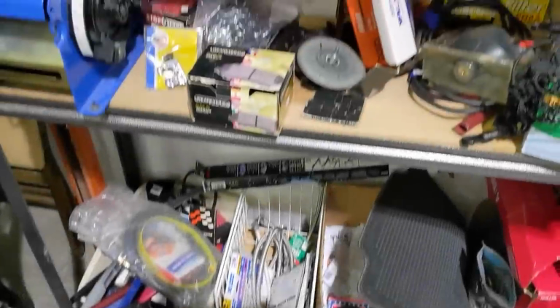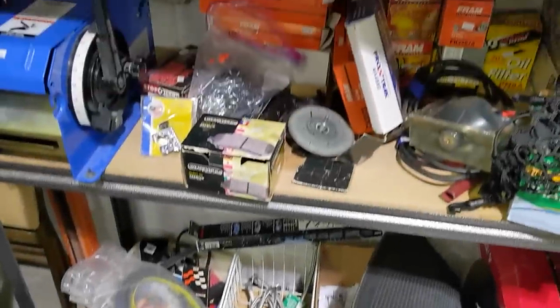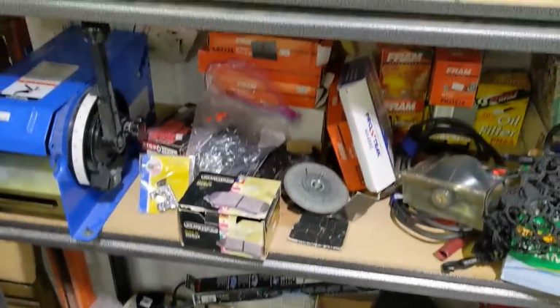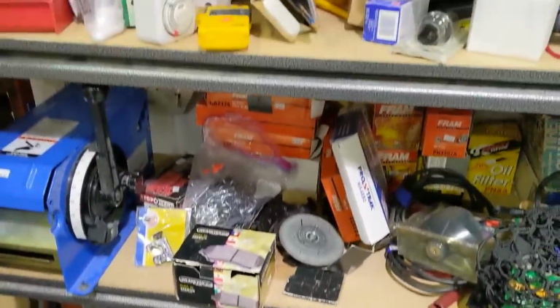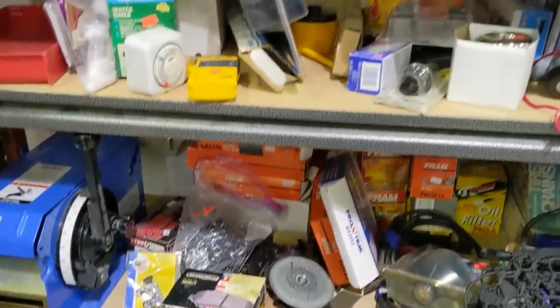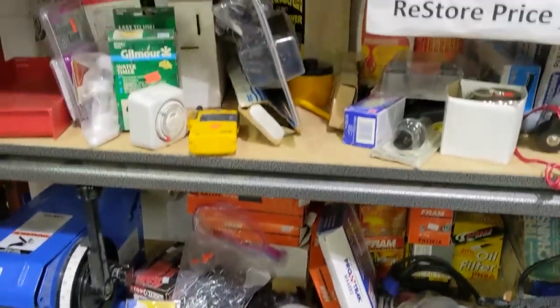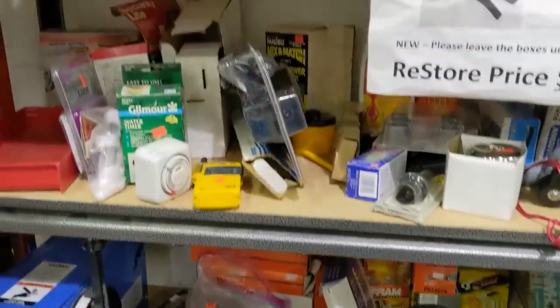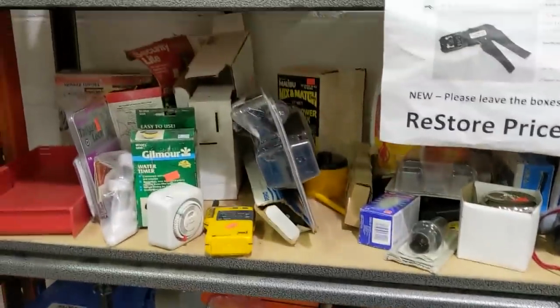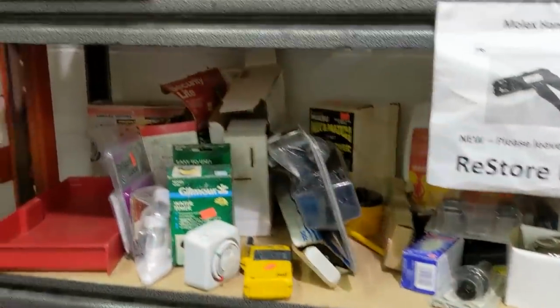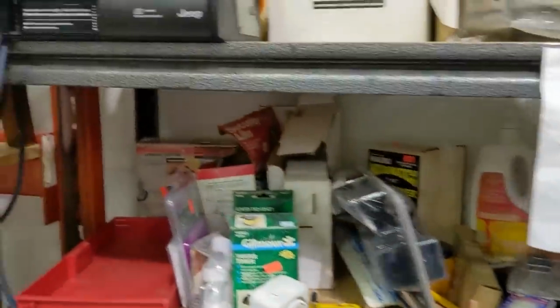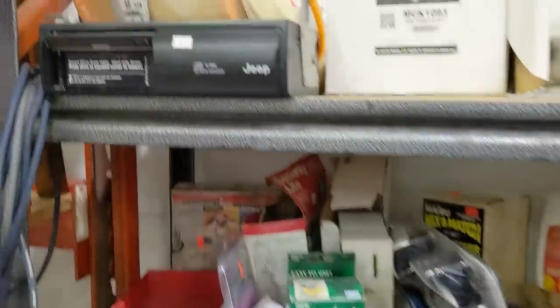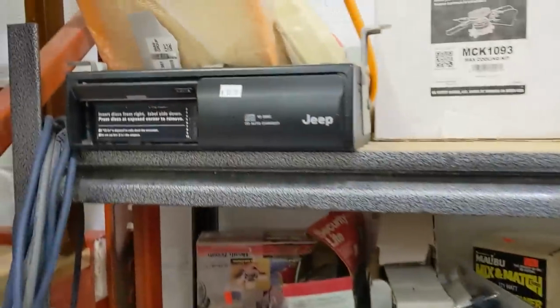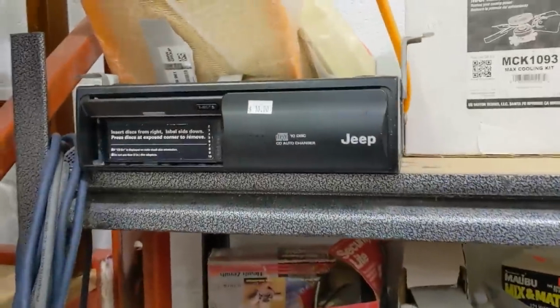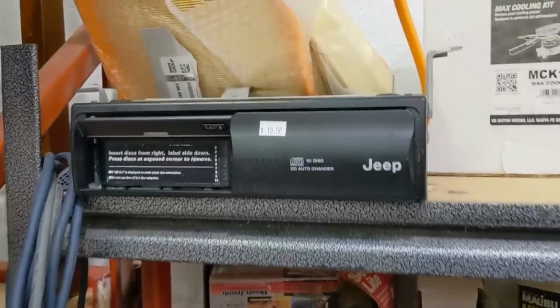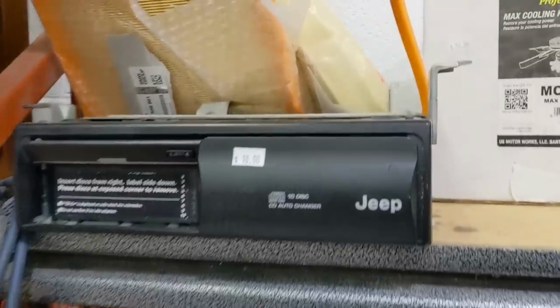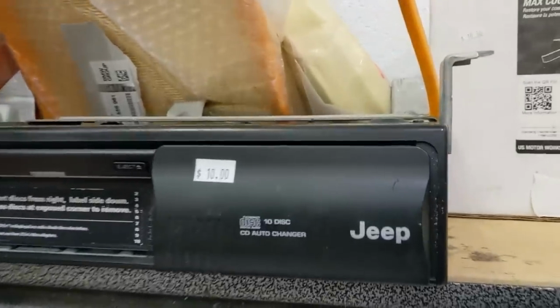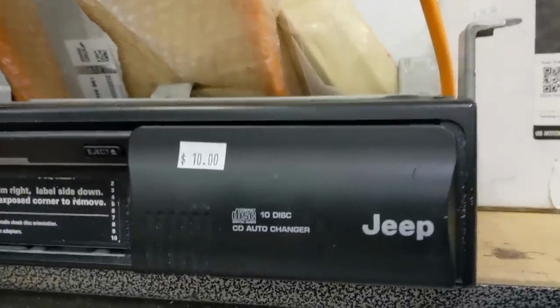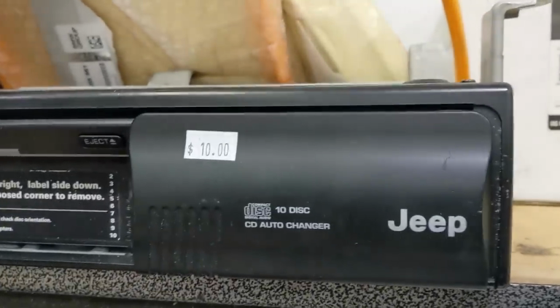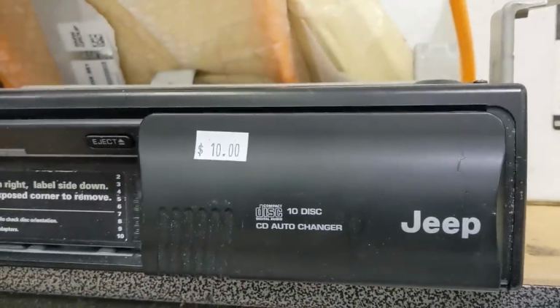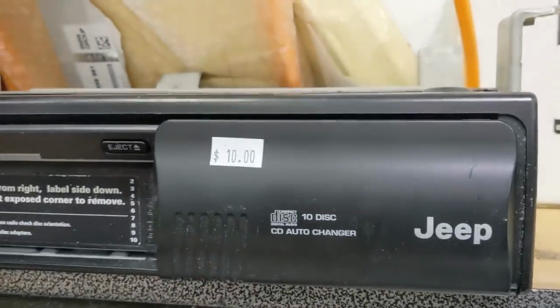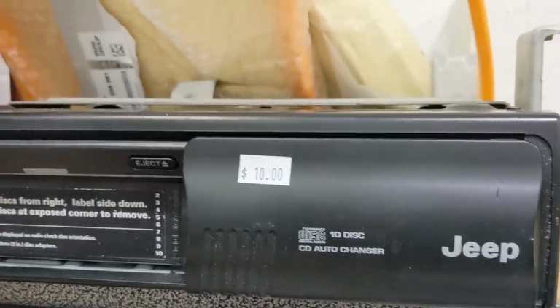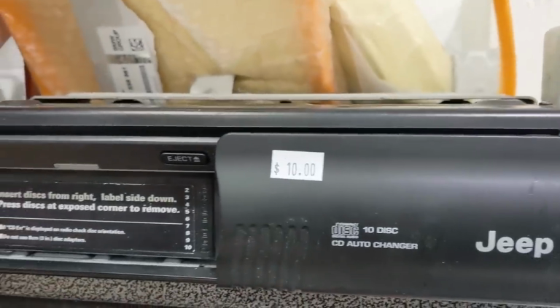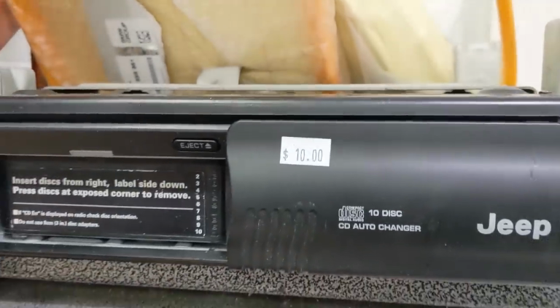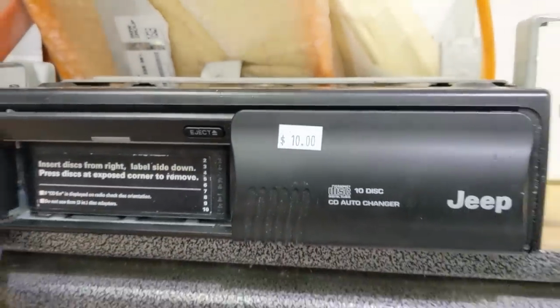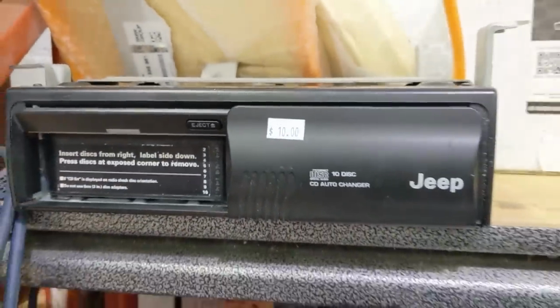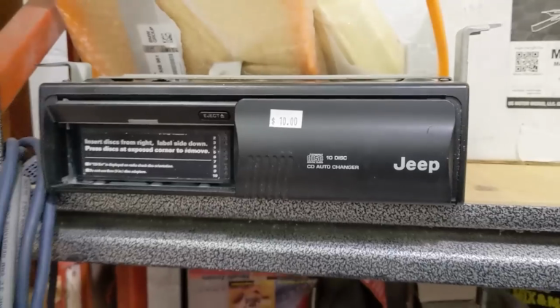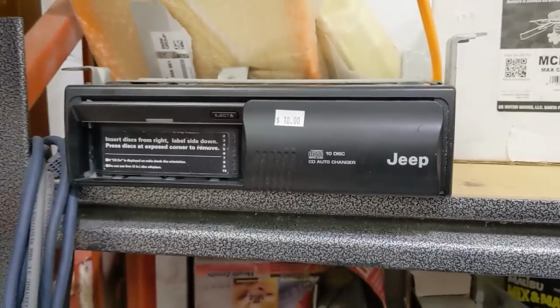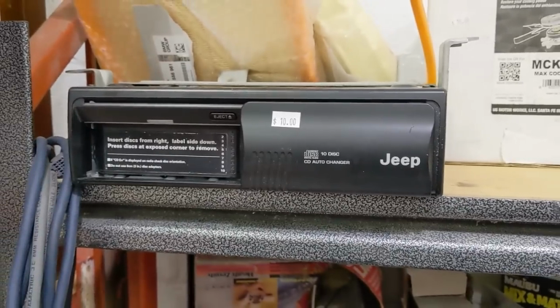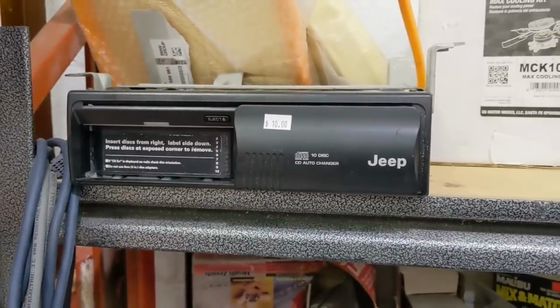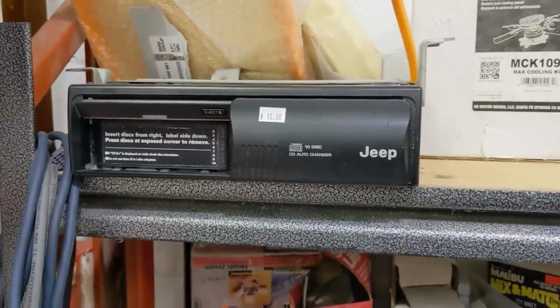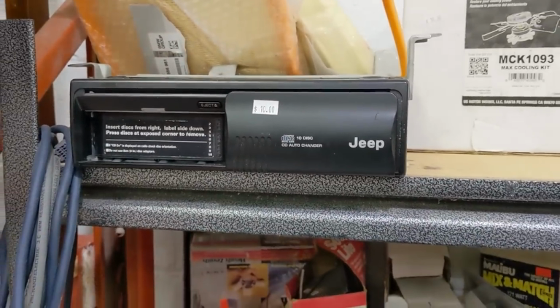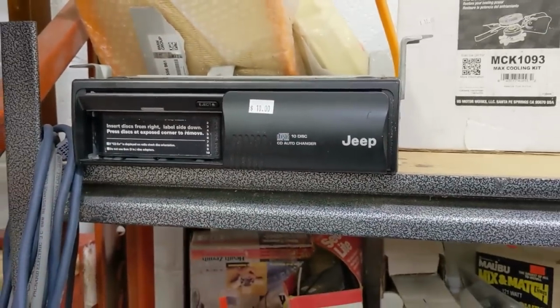Over in the back, there's a small automotive section where I found this 10-disc changer. I bet this was $500 or more when it was new back in the day. I don't remember the last time I played an actual CD in the car — do you?